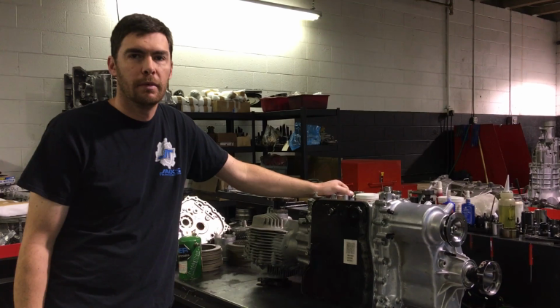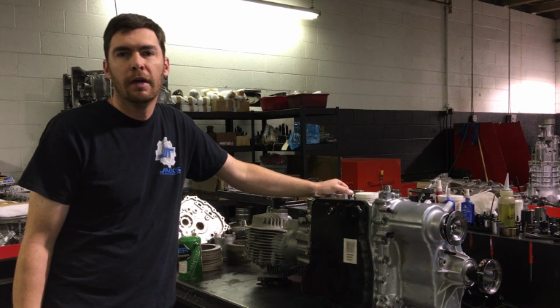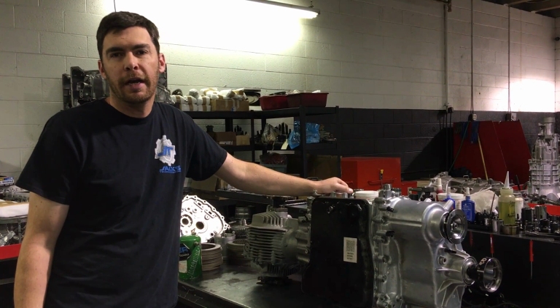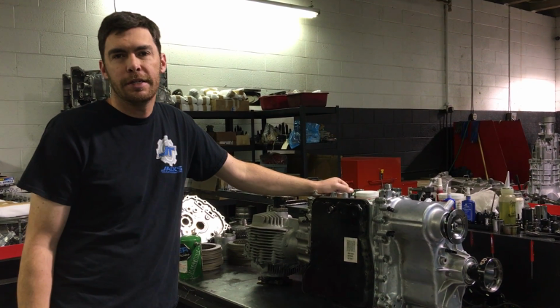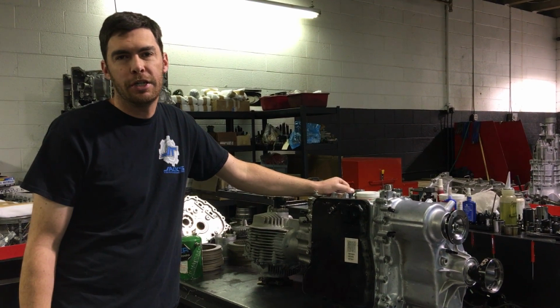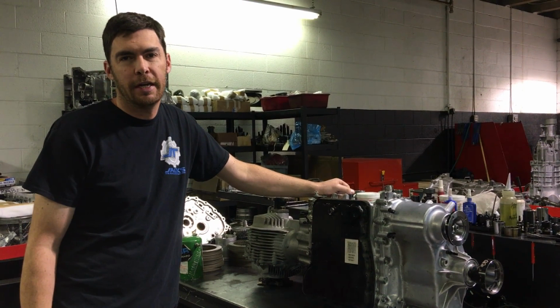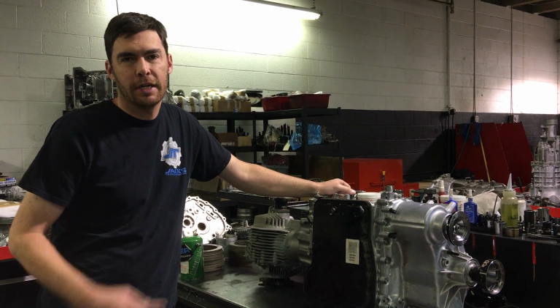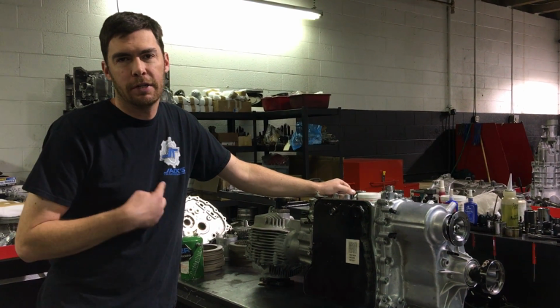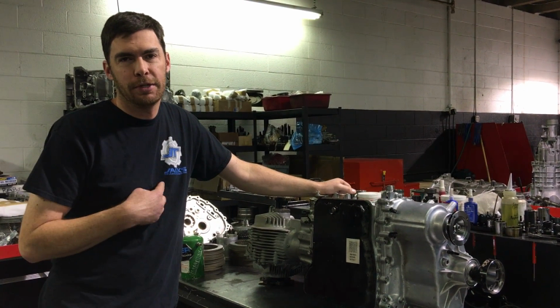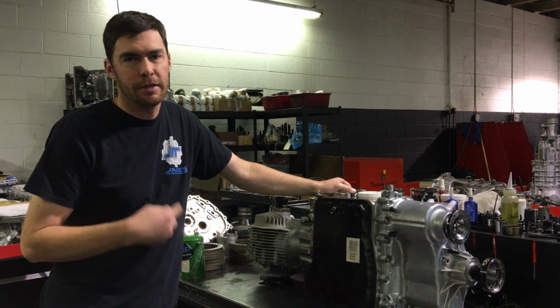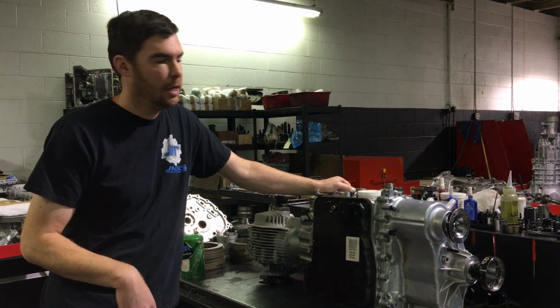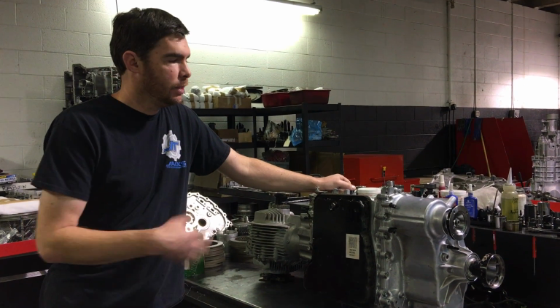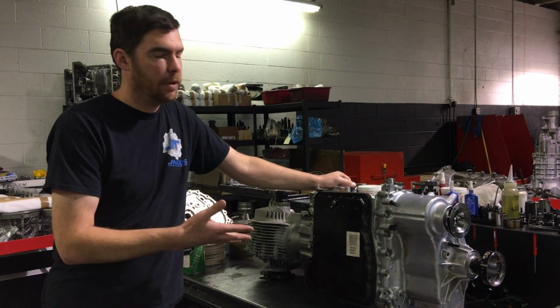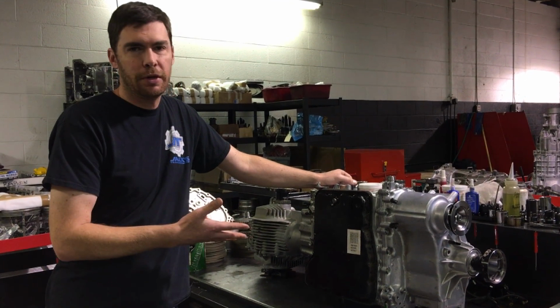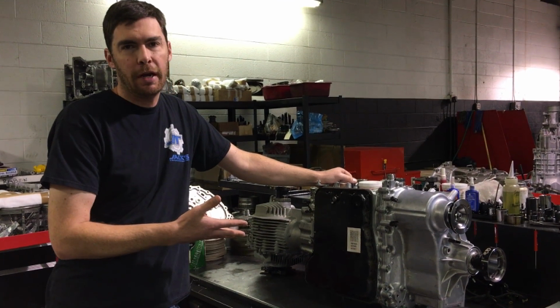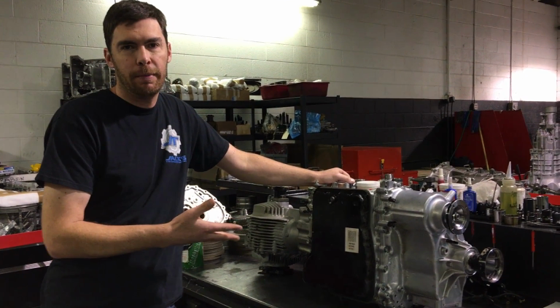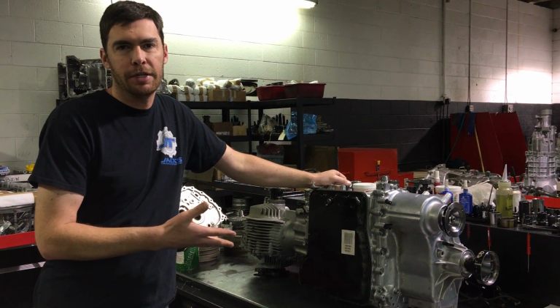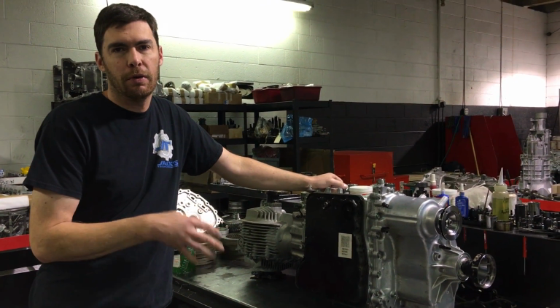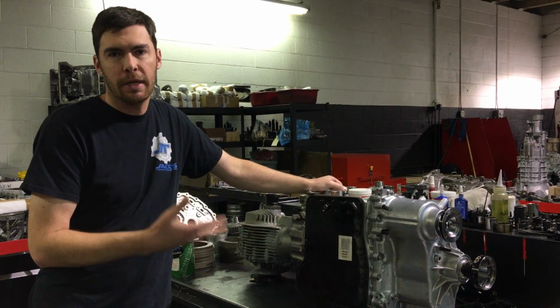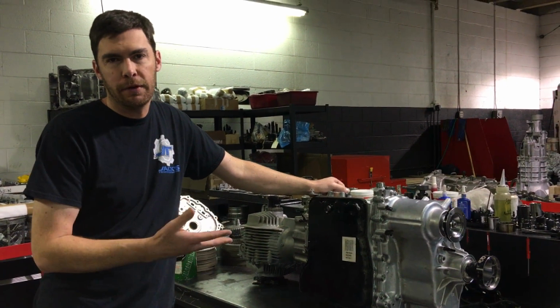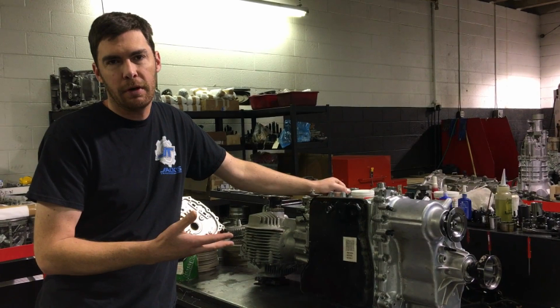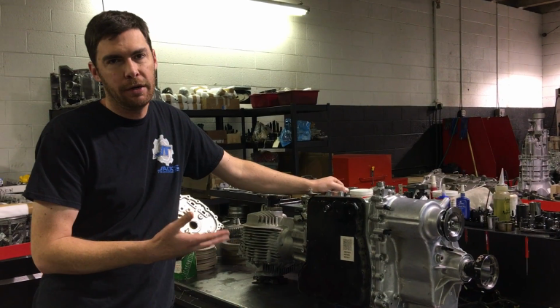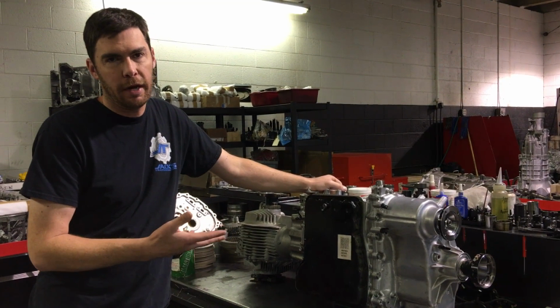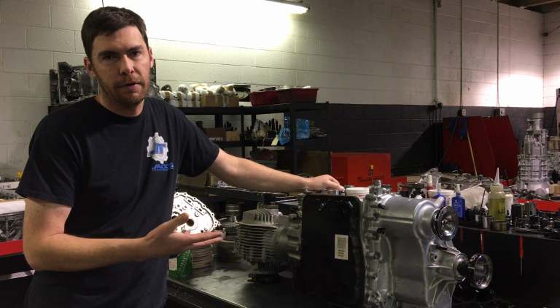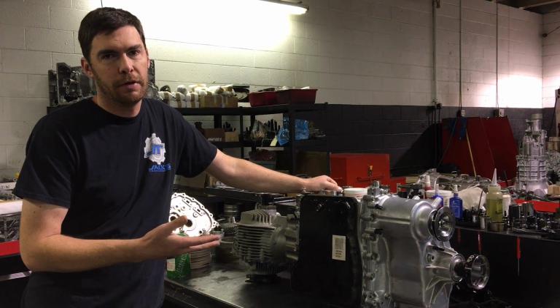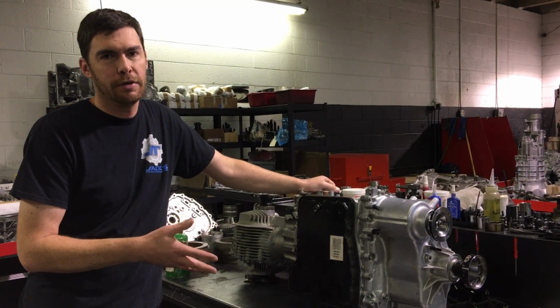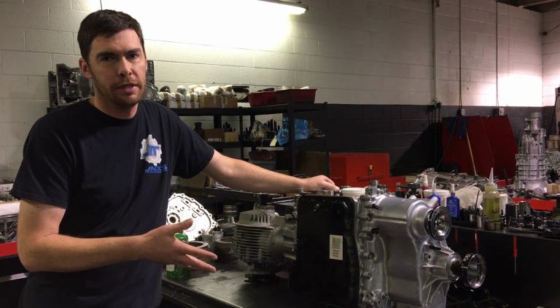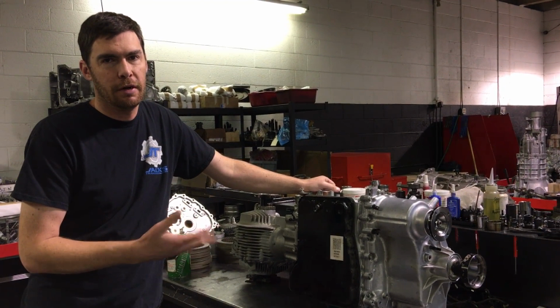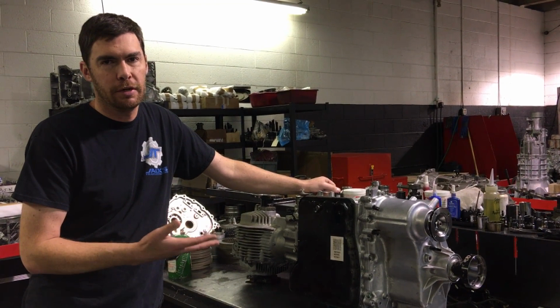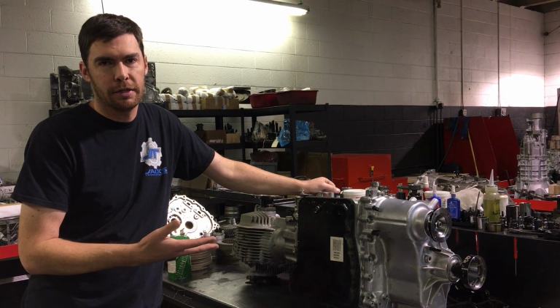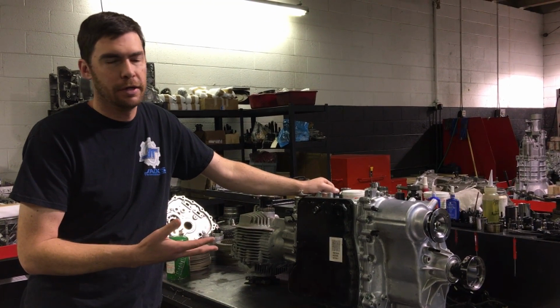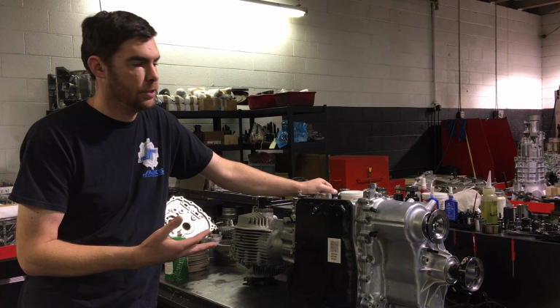Hi guys, this is Jack at Jack's Transmissions. Today we're going to show you how to replace your sump filter and your line filter in your GTR GR6 transmission.